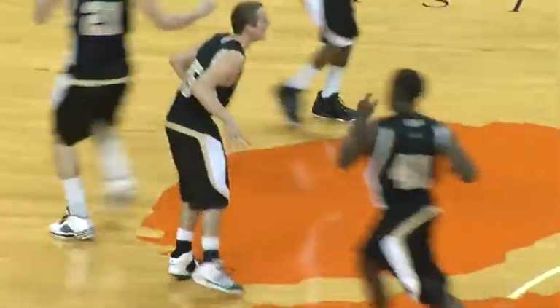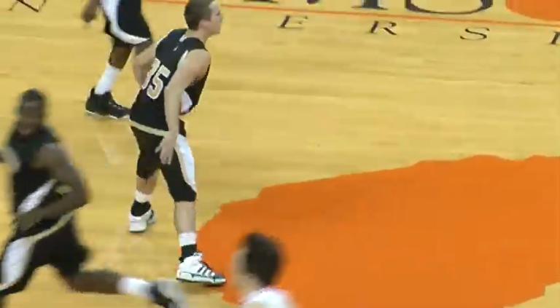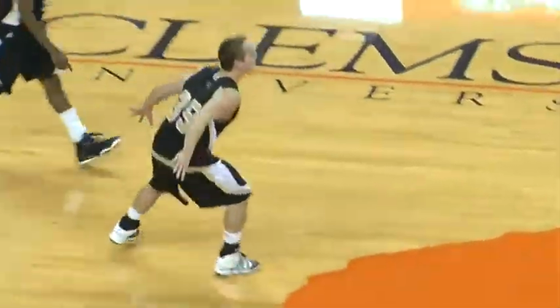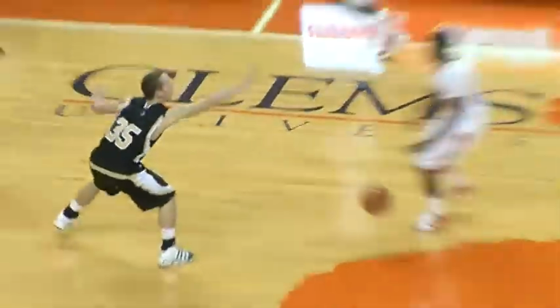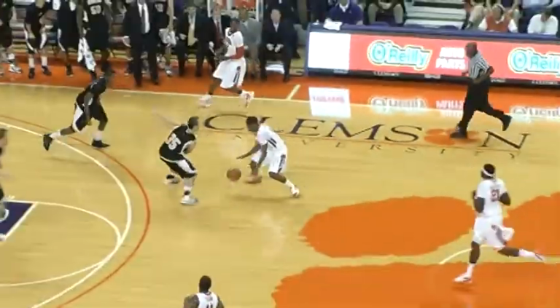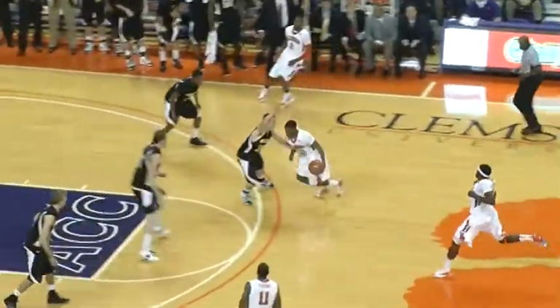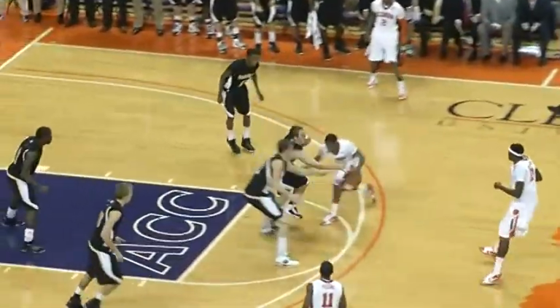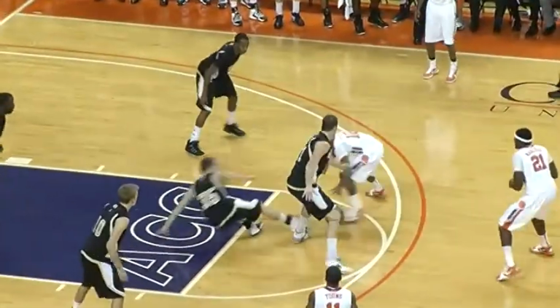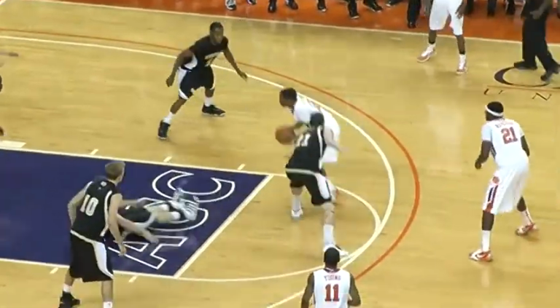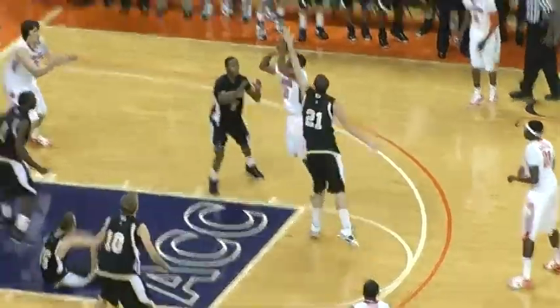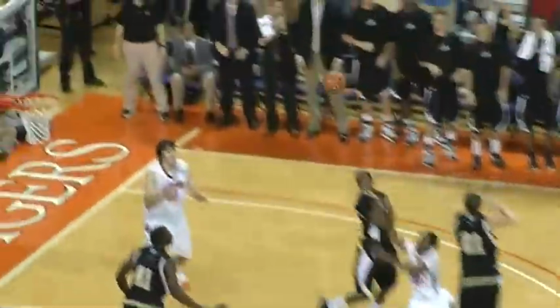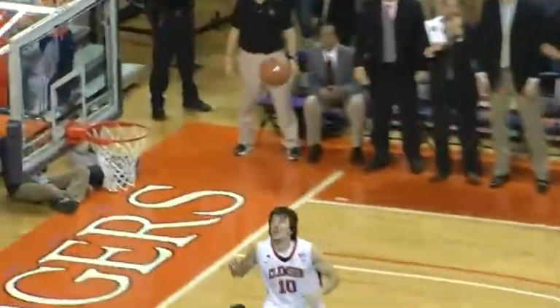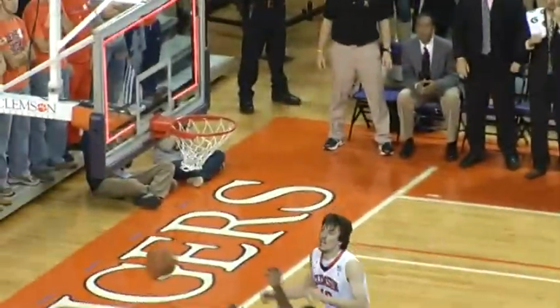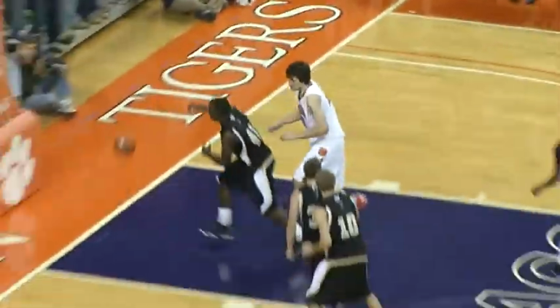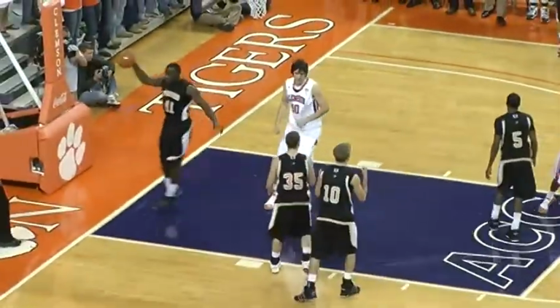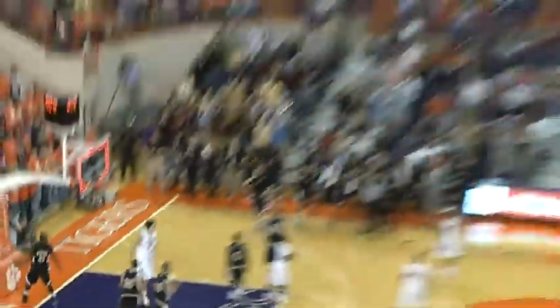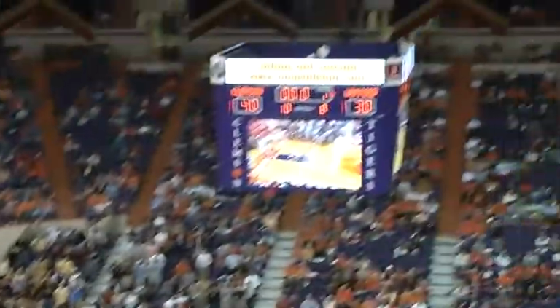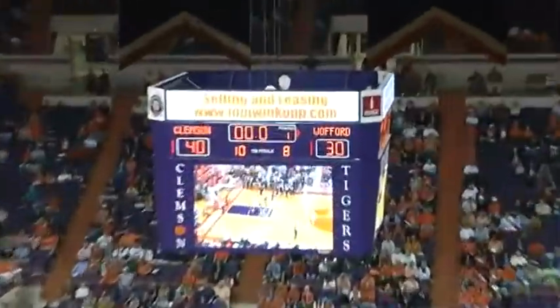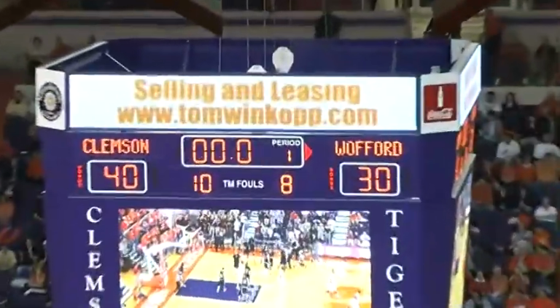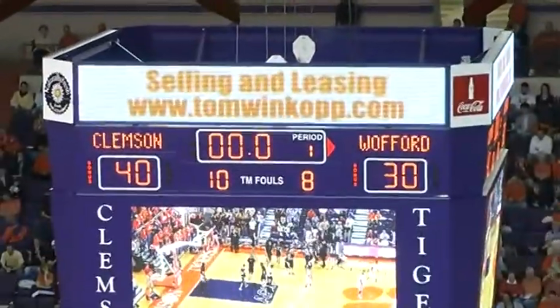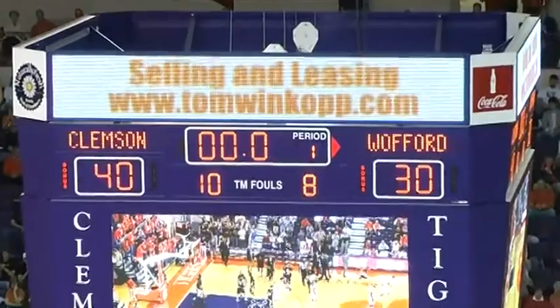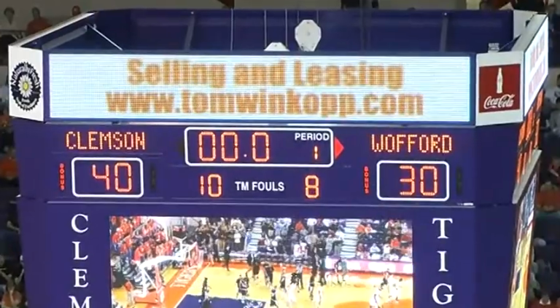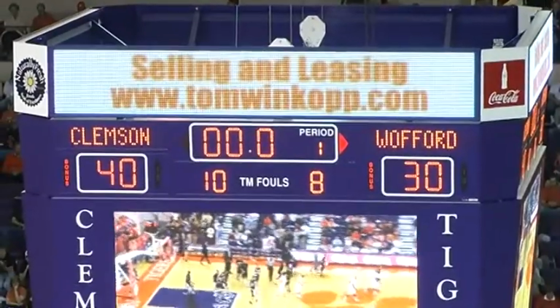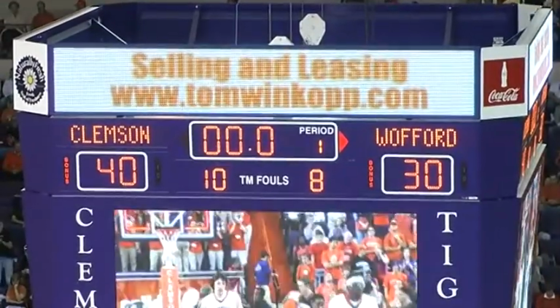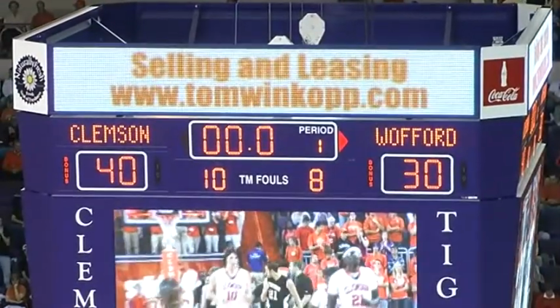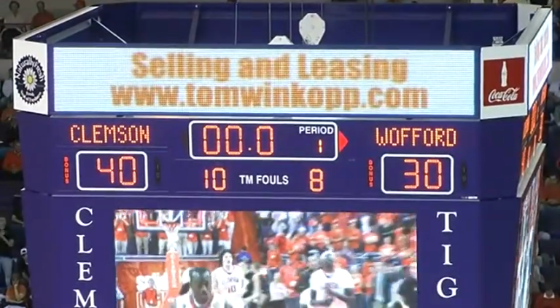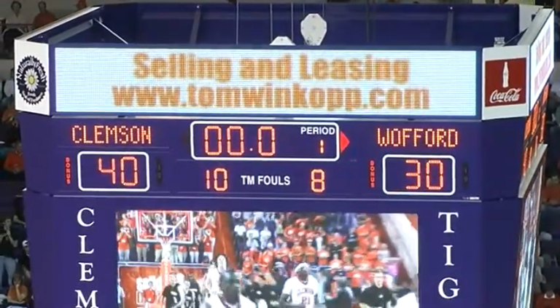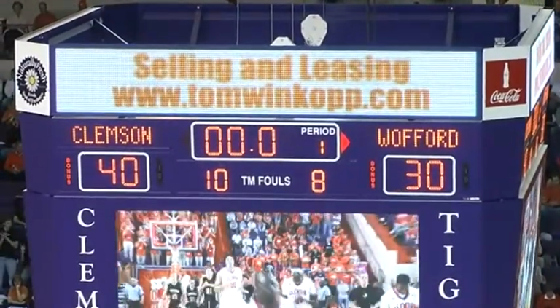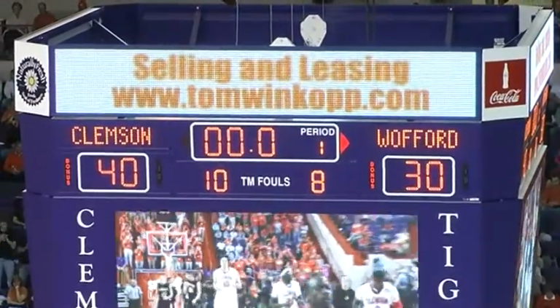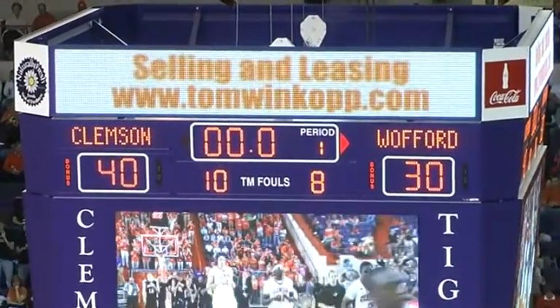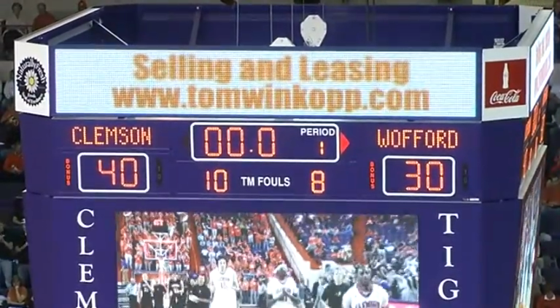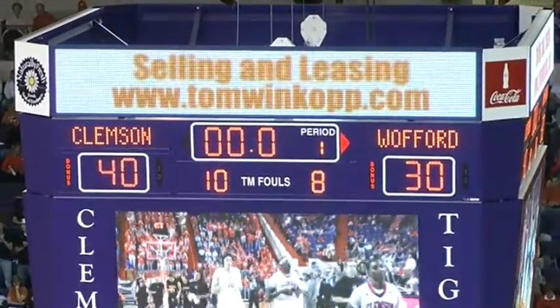We're down to five. Clemson the other direction, Stanton with three. Stanton wants to drive, puts up a leader at the buzzer — it's short. Good defense by Kroll and Loesing to help bottle up Stanton, and Wofford goes to the locker room down 10 points.